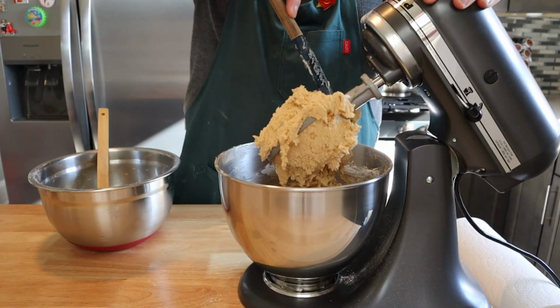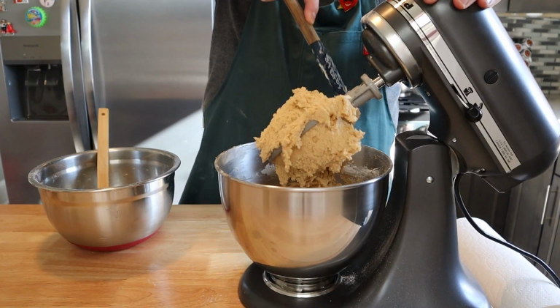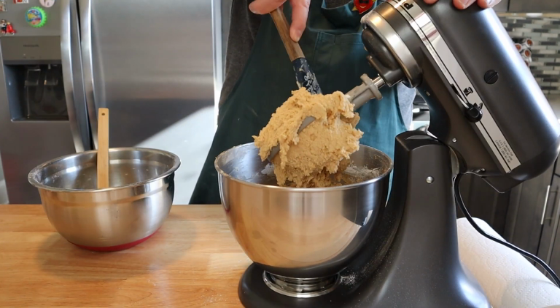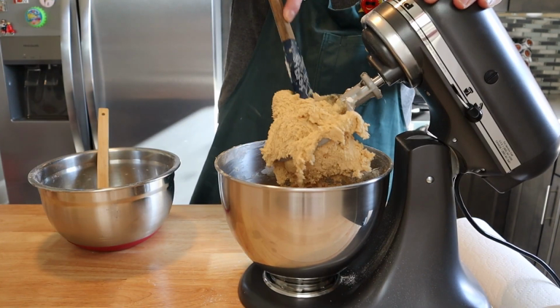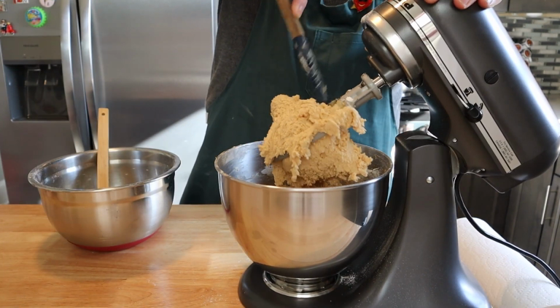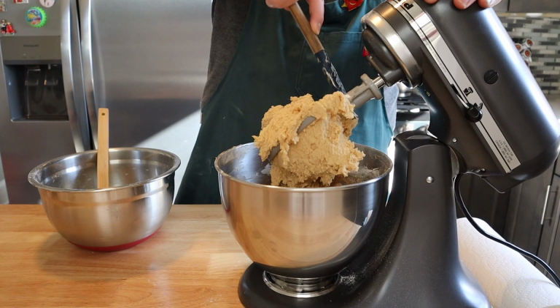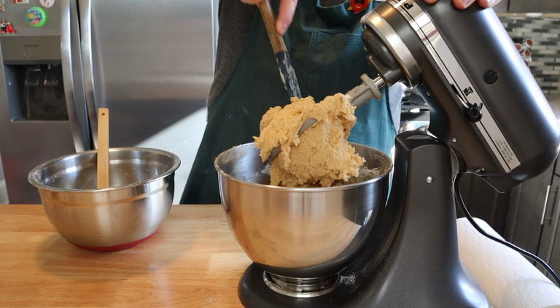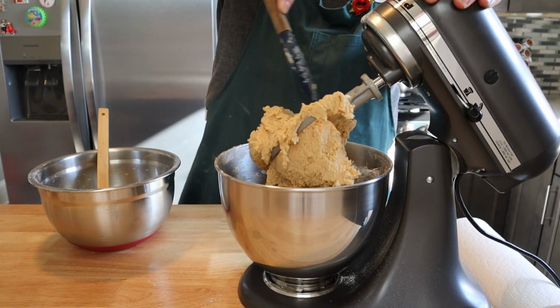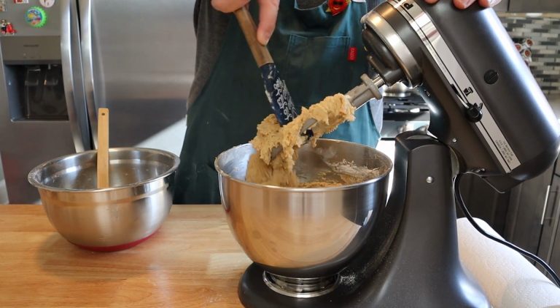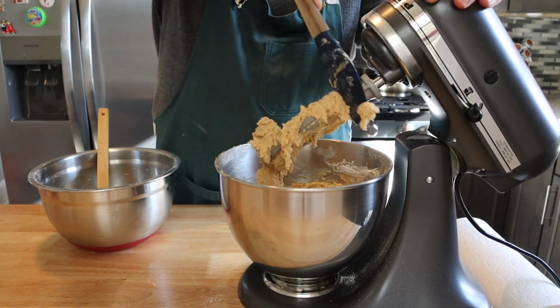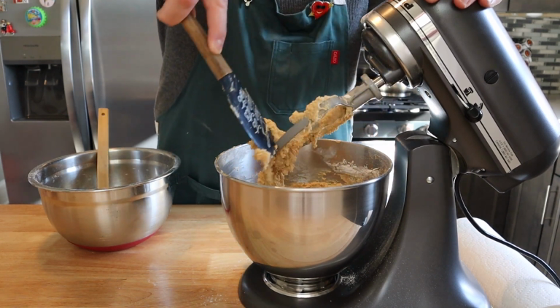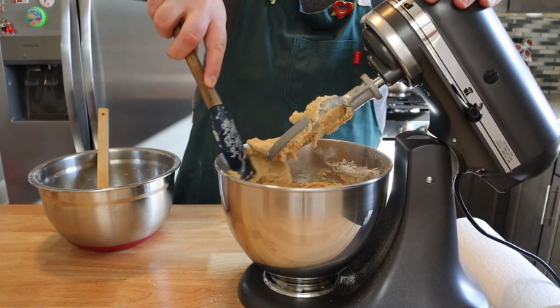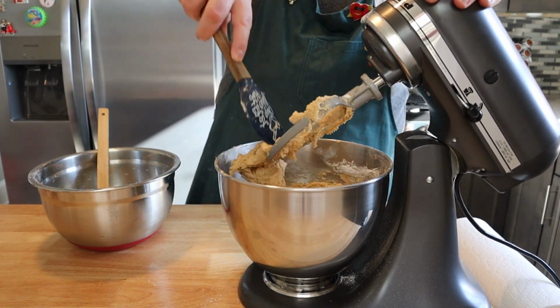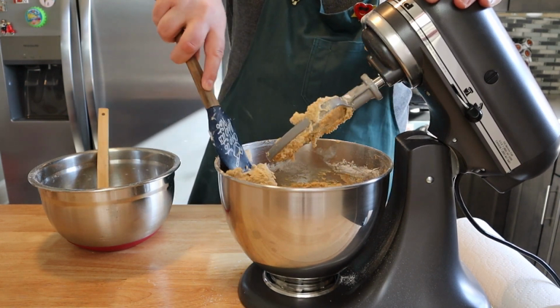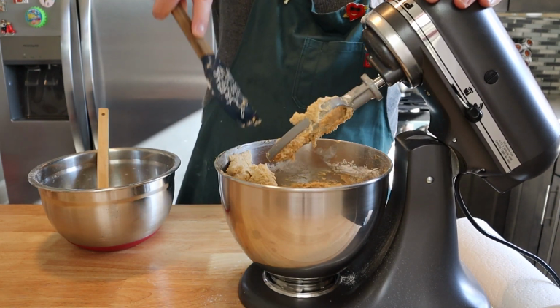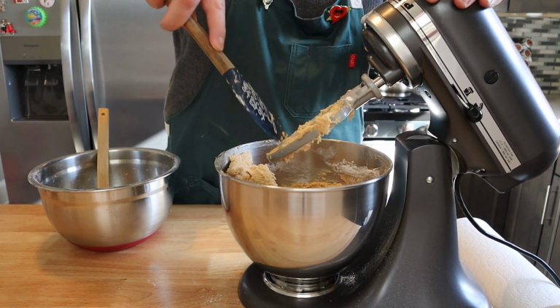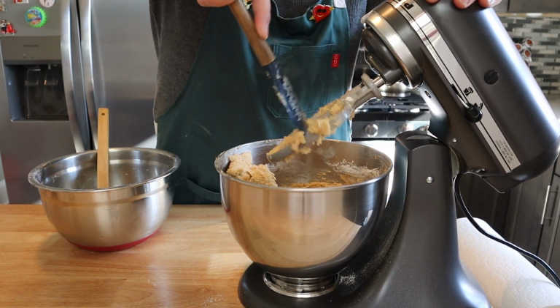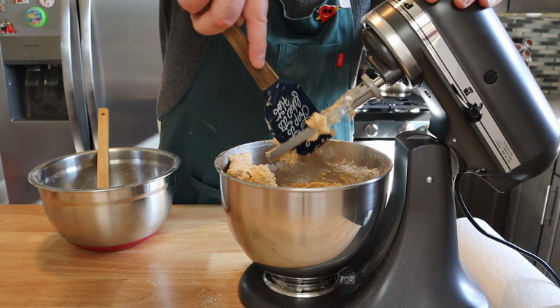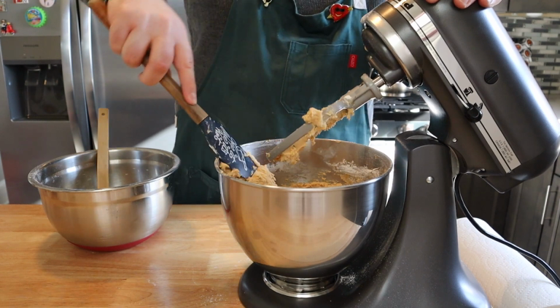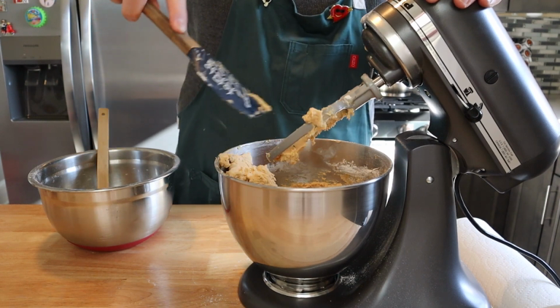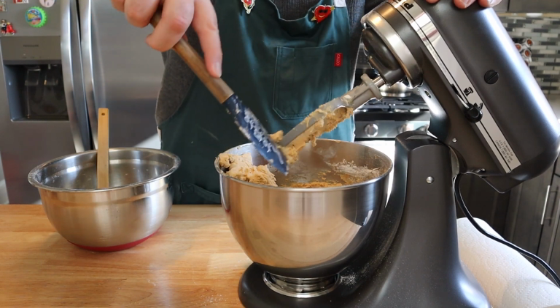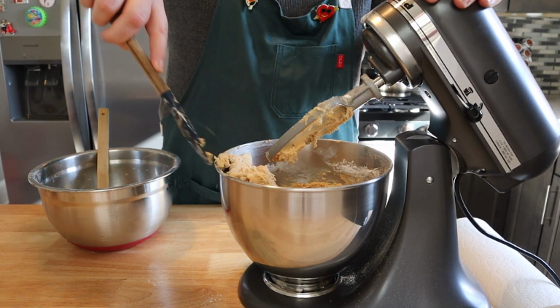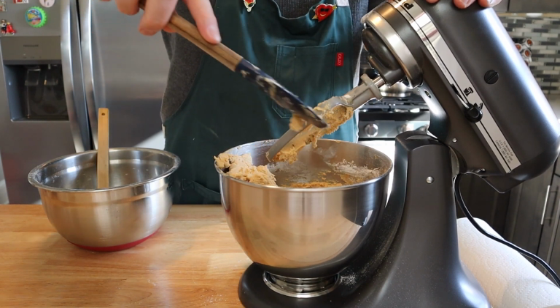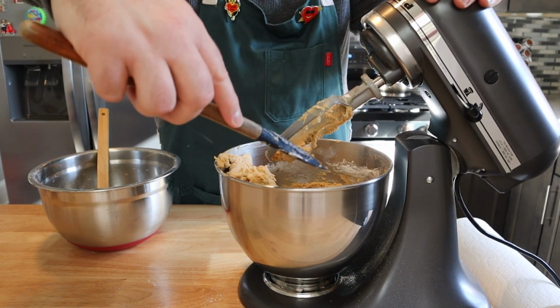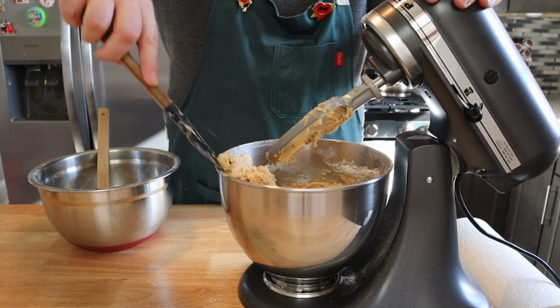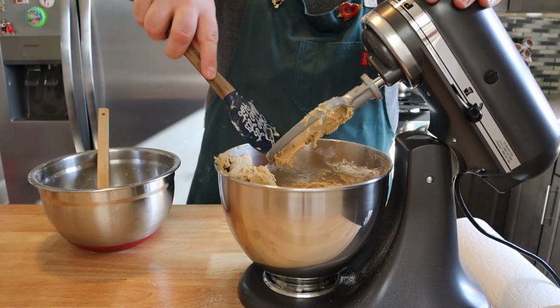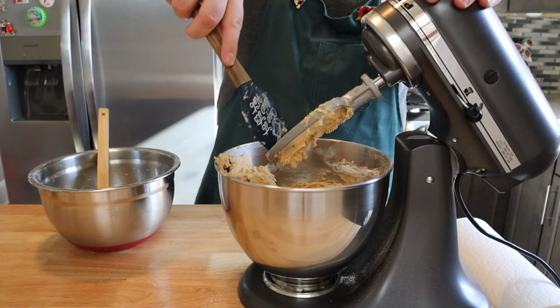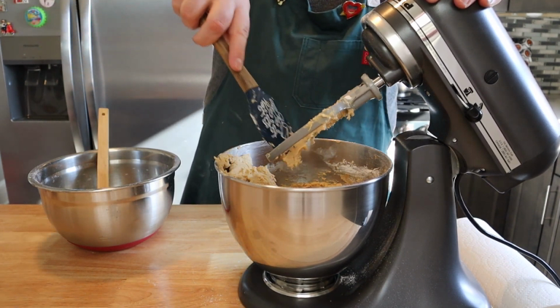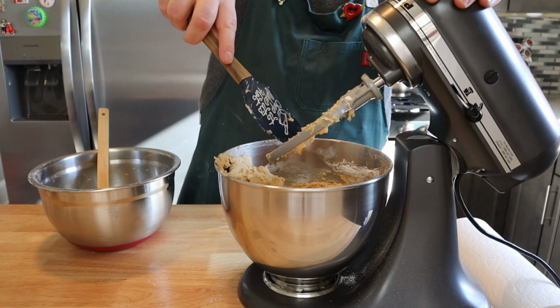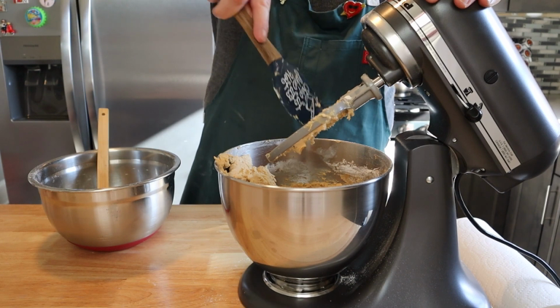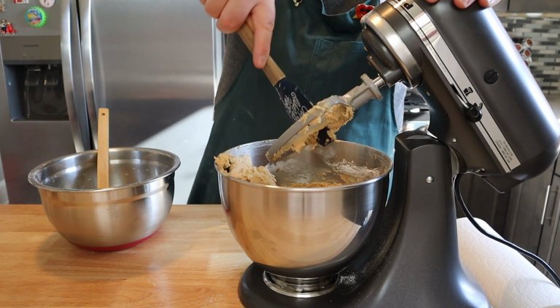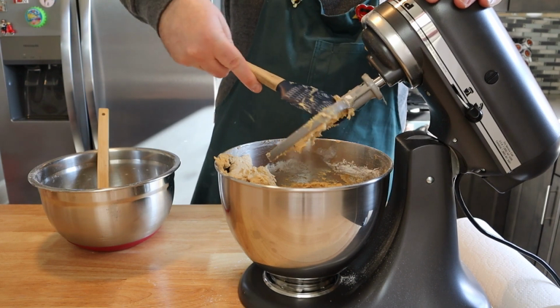After everything is fully incorporated, we're going to scrape down the bowl and scrape off our paddle attachment. Full disclosure — these are absolutely ready to bake right now and it should only take you about 20 minutes to finish this whole recipe.